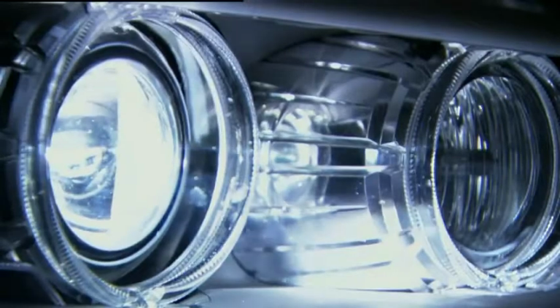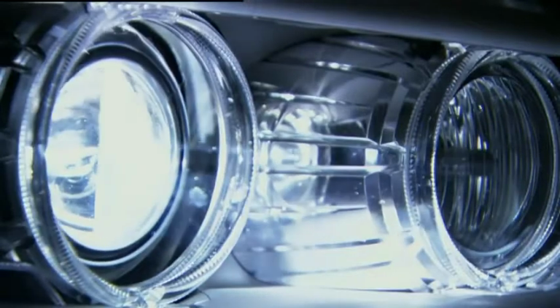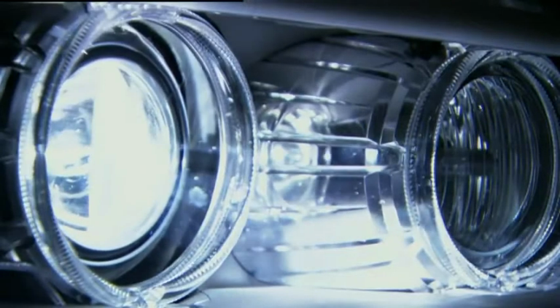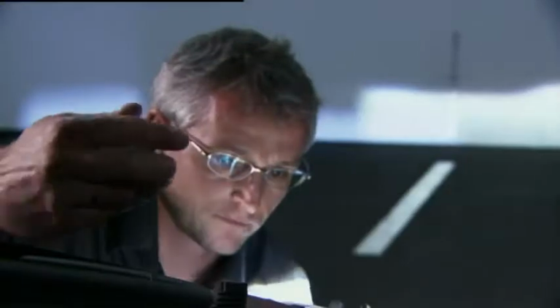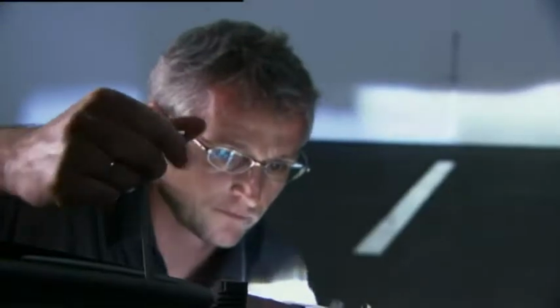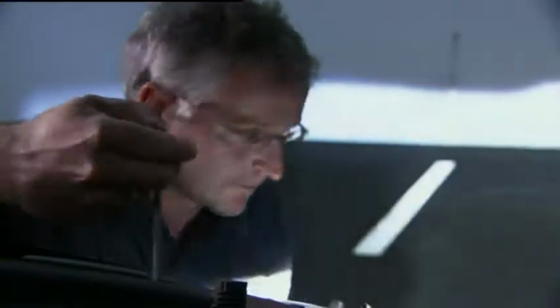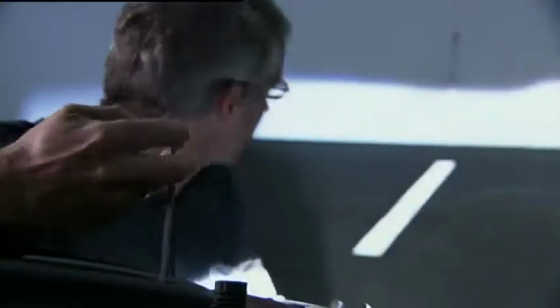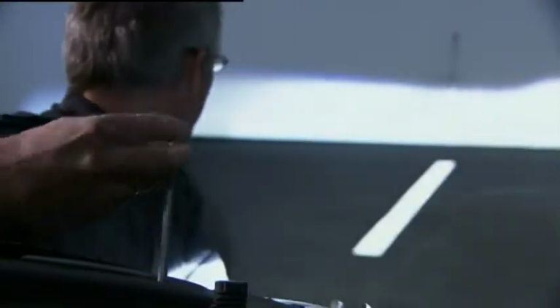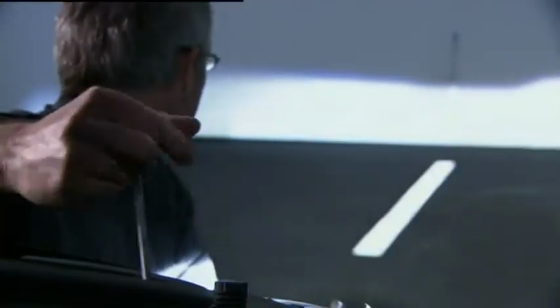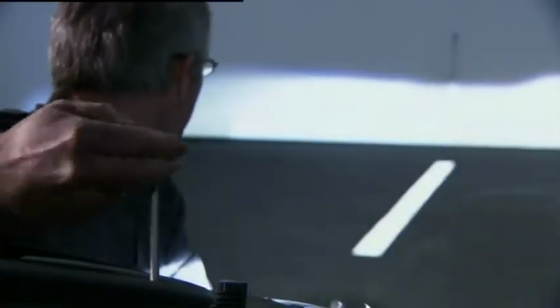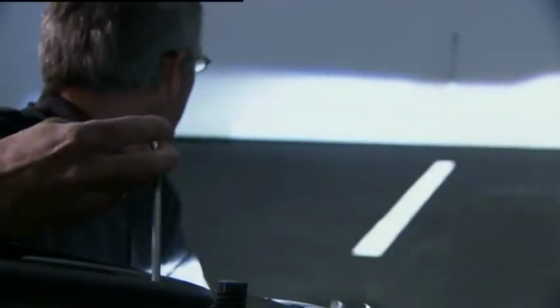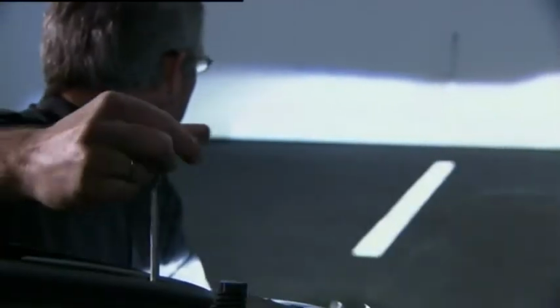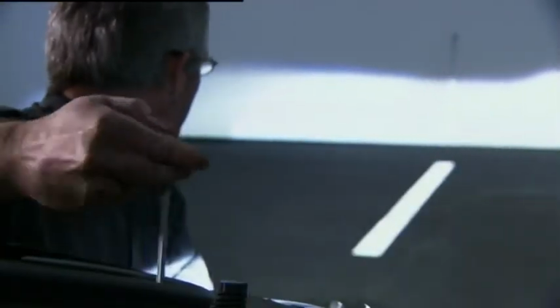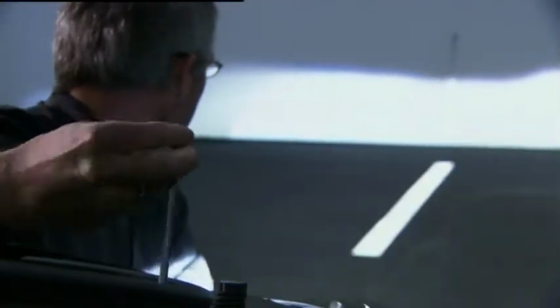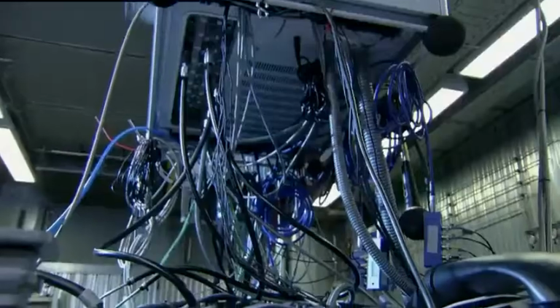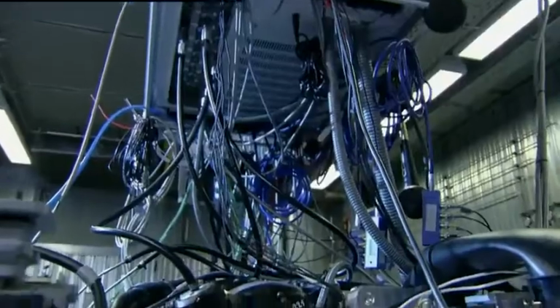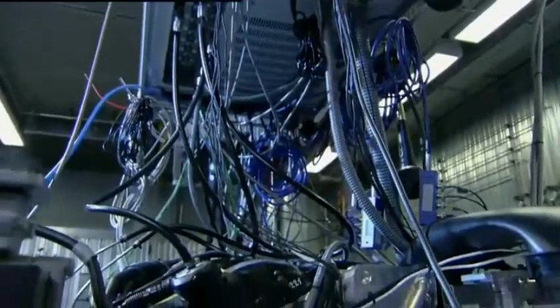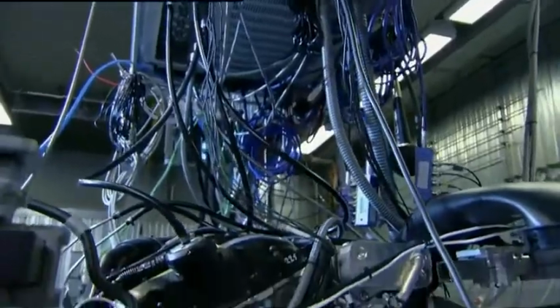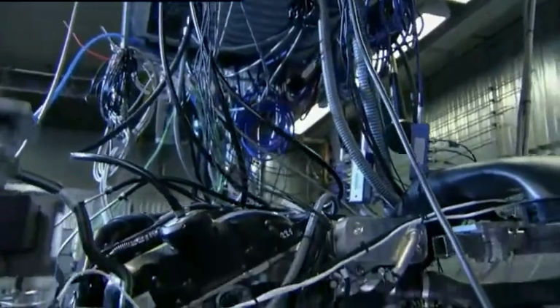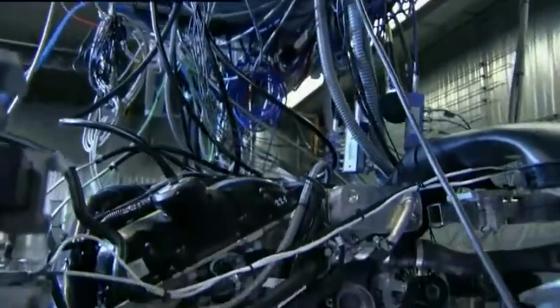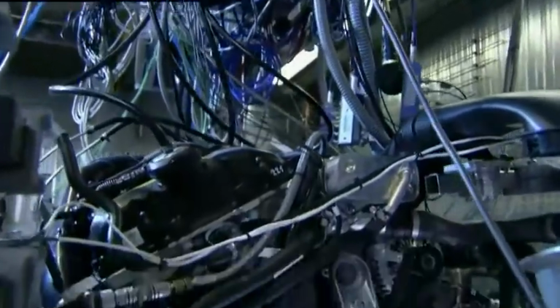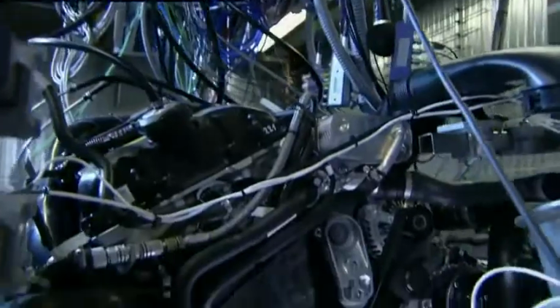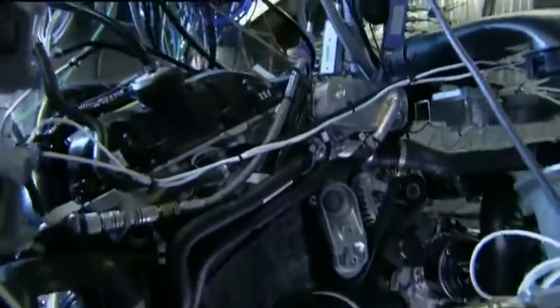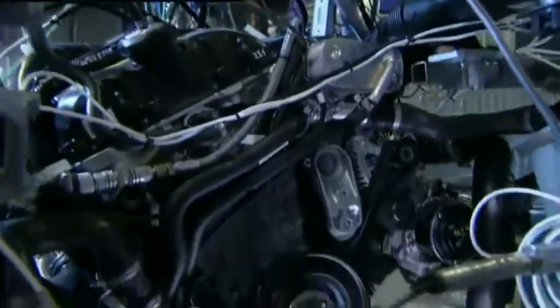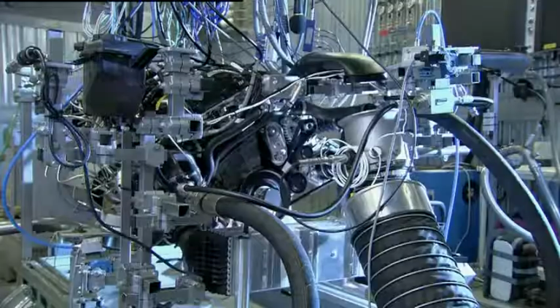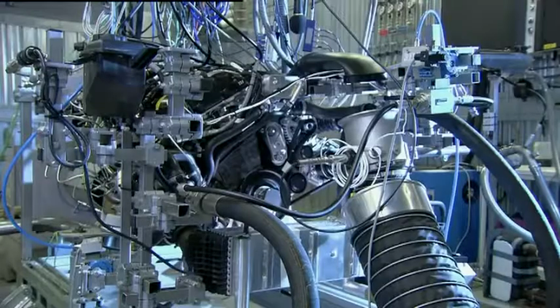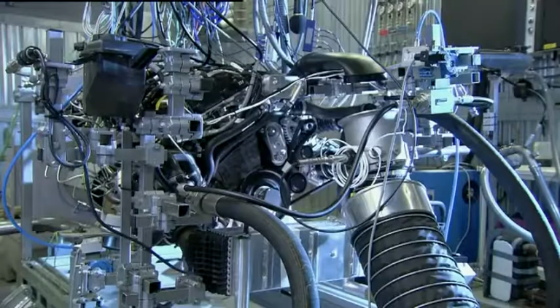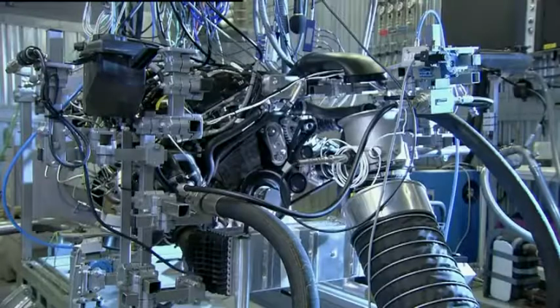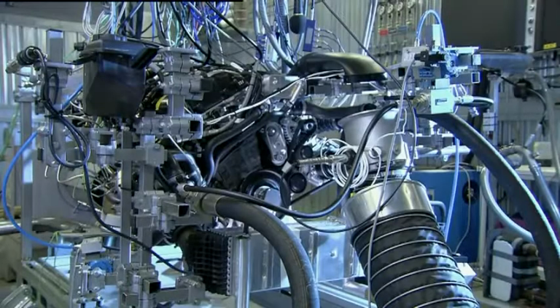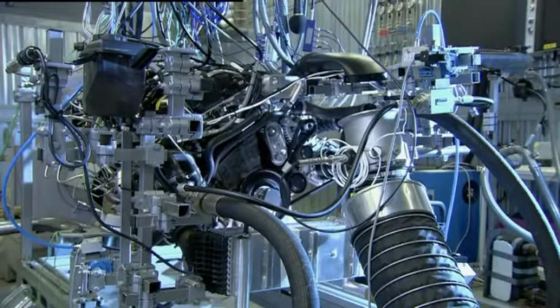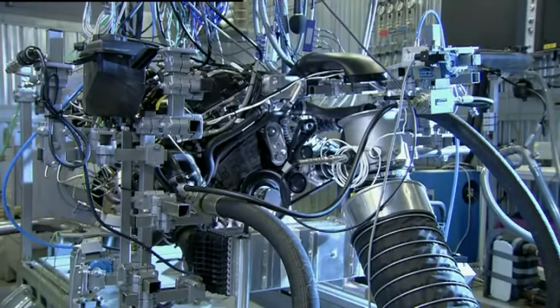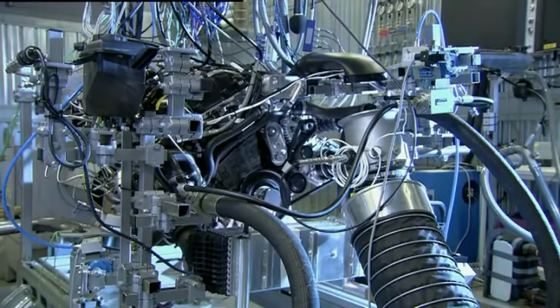In the light lab, the setup and function of the headlights are rechecked. And at the engine test facility, the engineers simulate a long-distance ride.